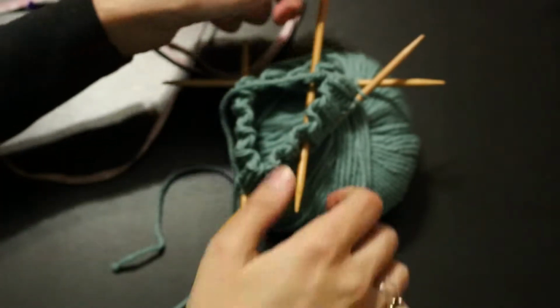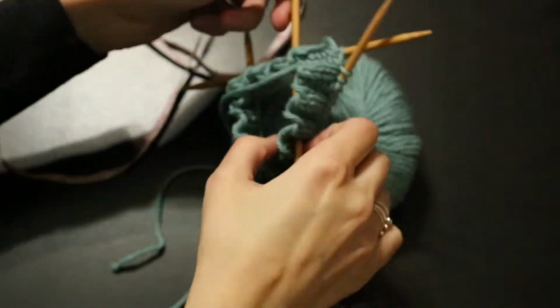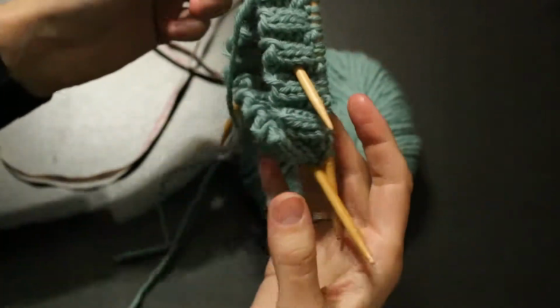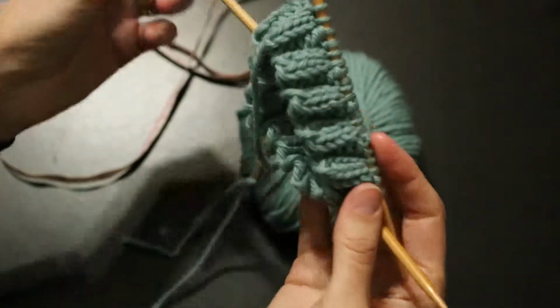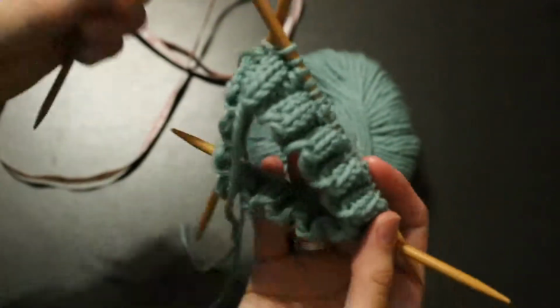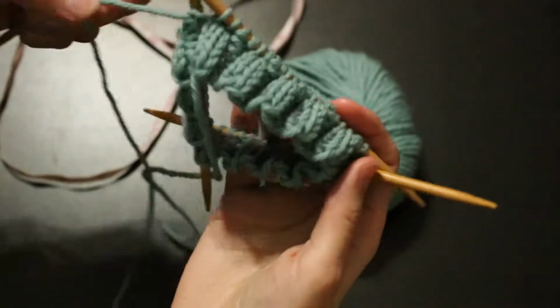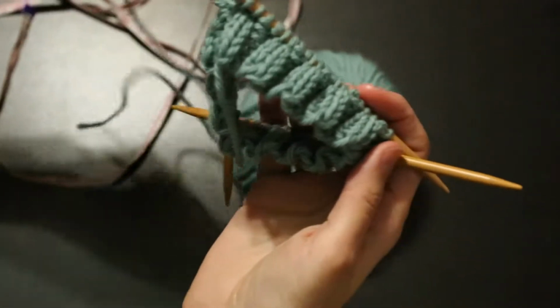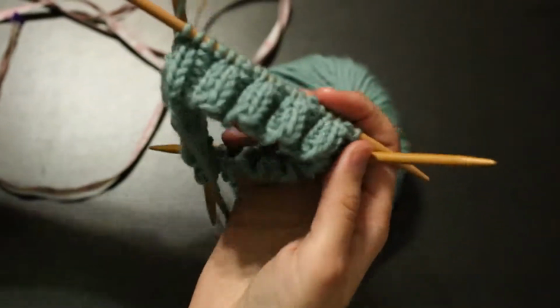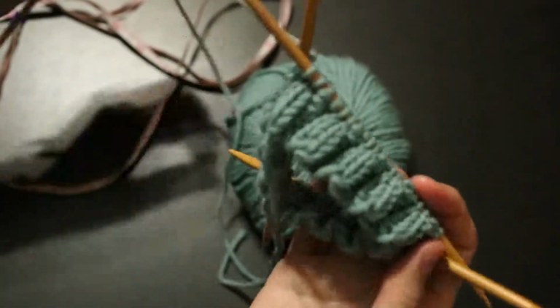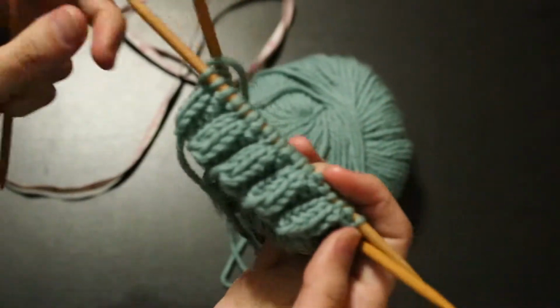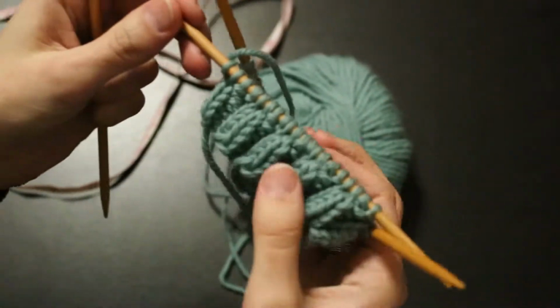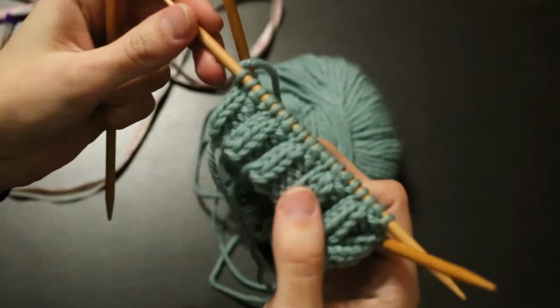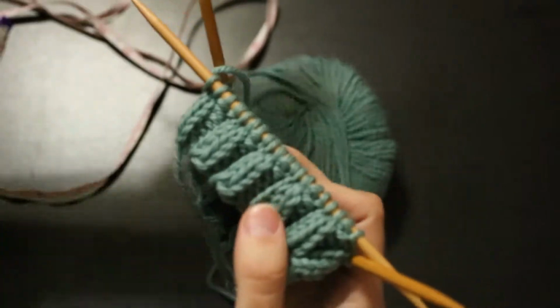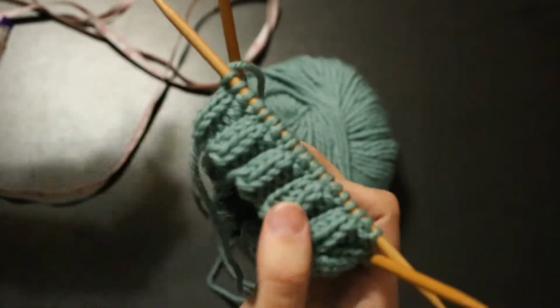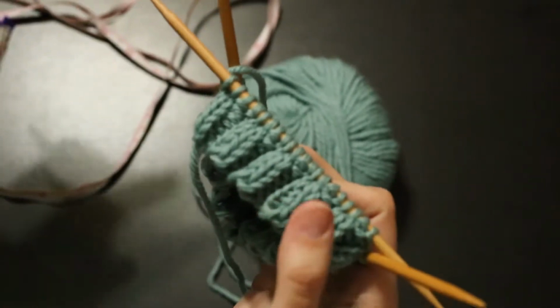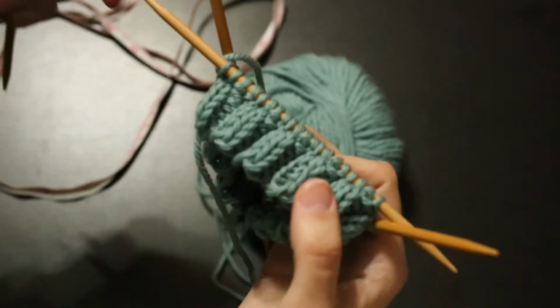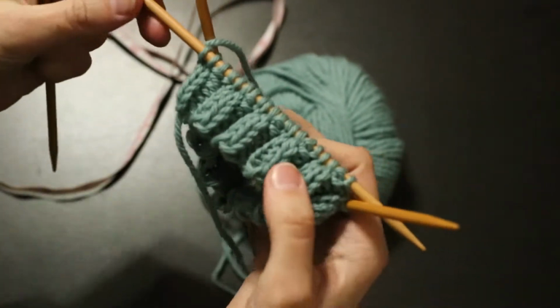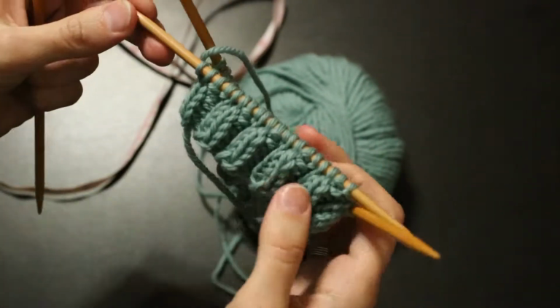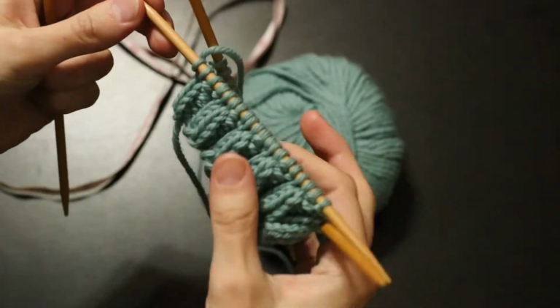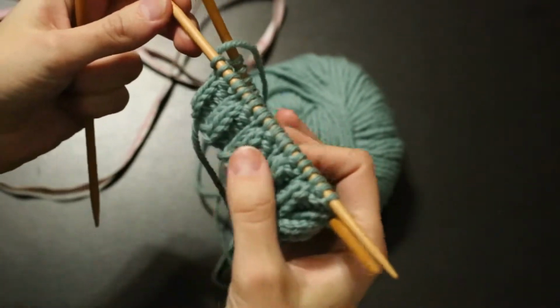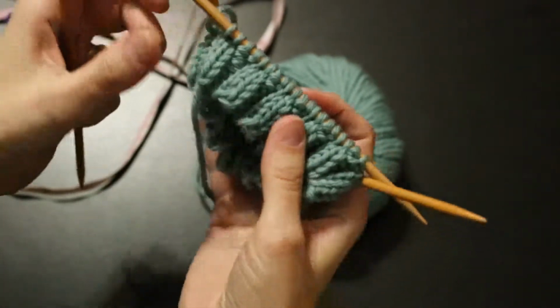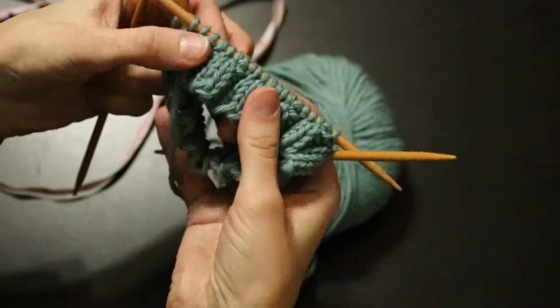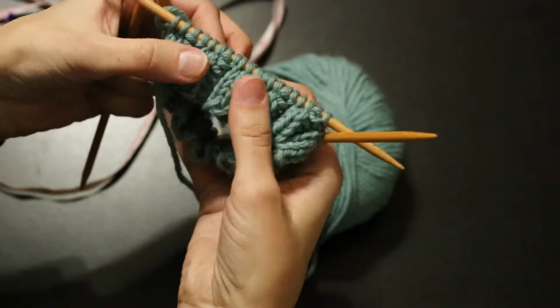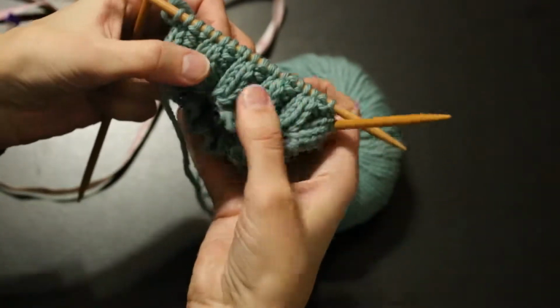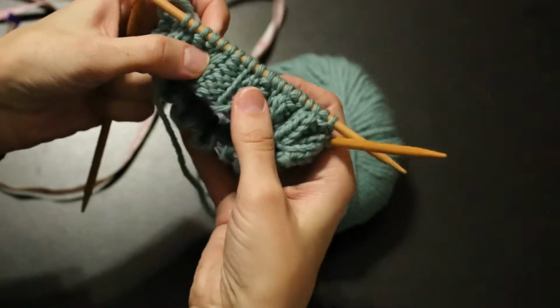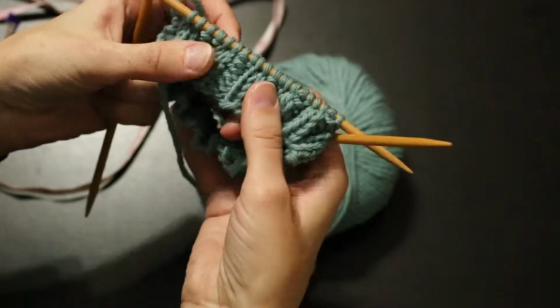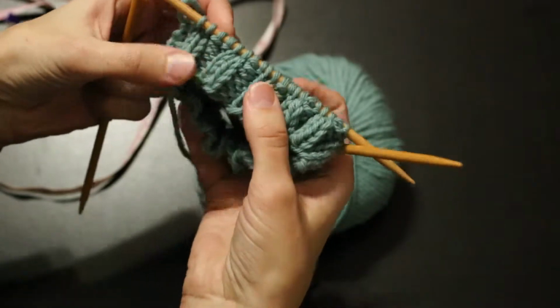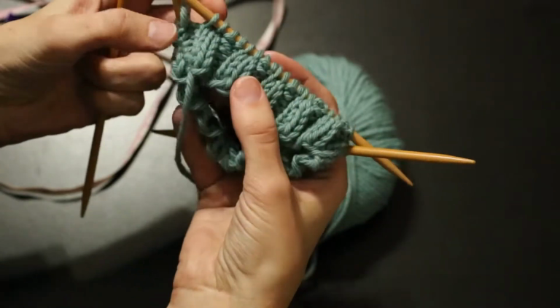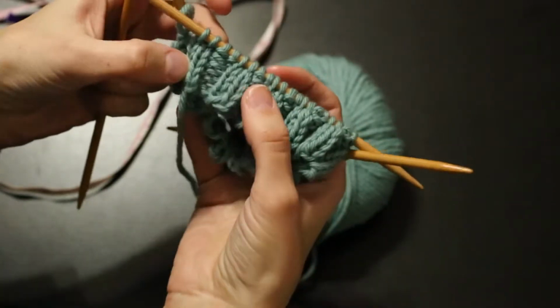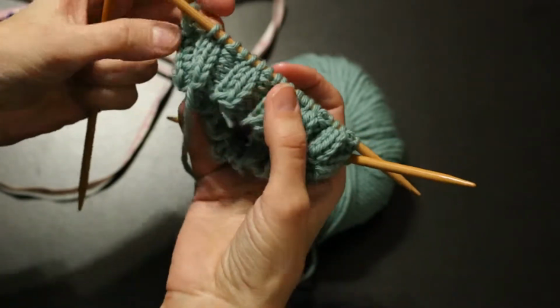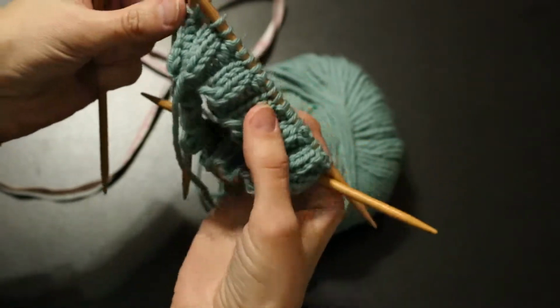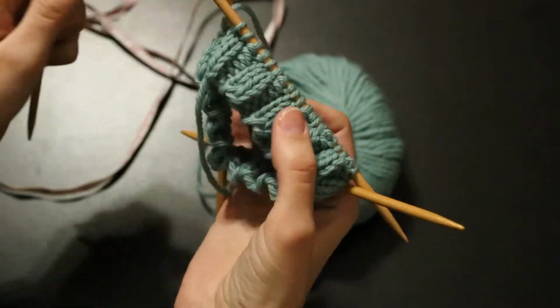This is video number three in our Learn to Knit a Beanie Lefty Style. I finished my Knit 2 Purl 2 Ribbing here — I did my five rows.